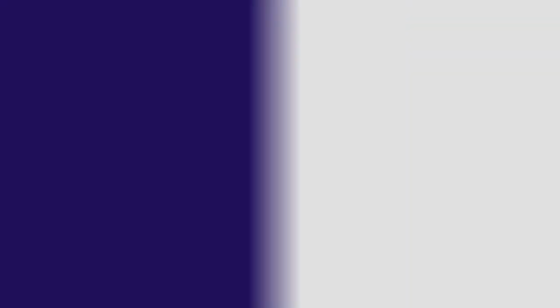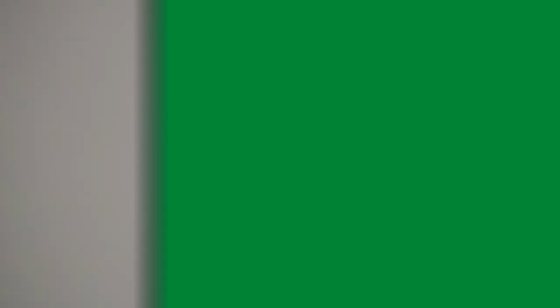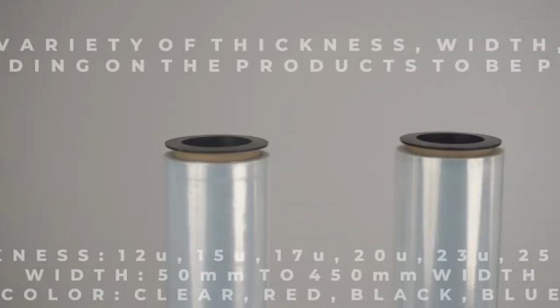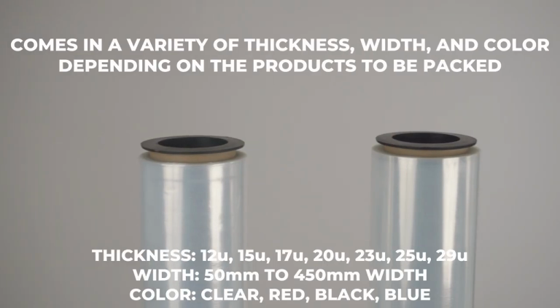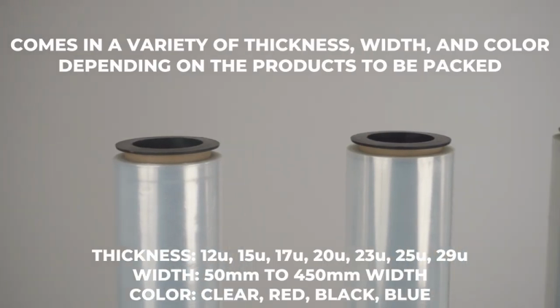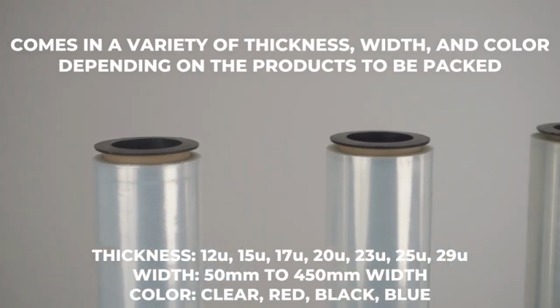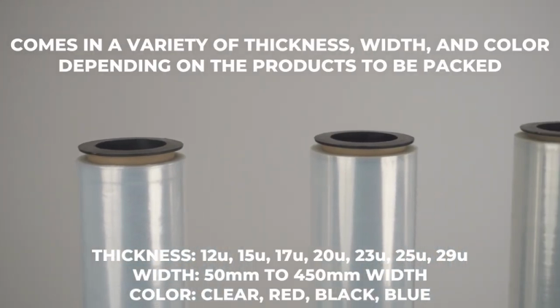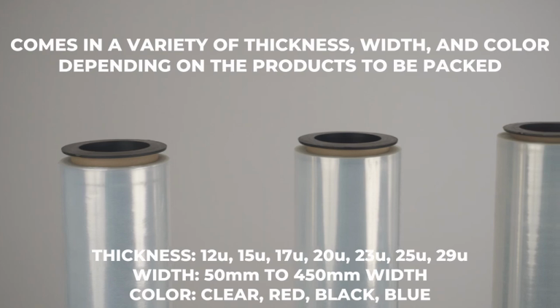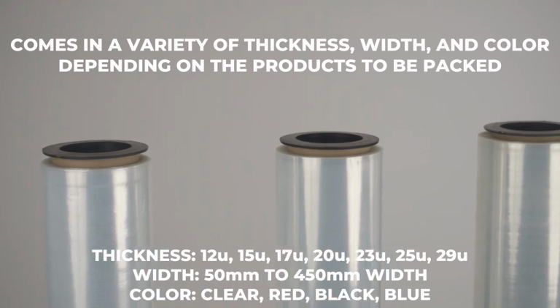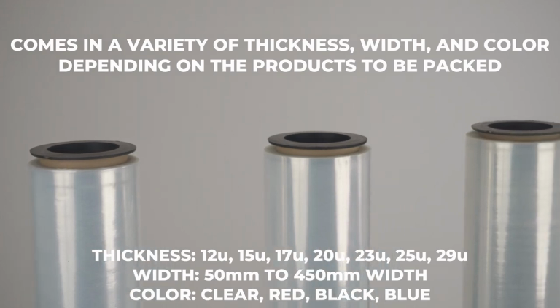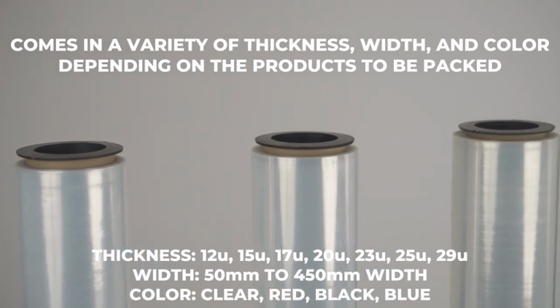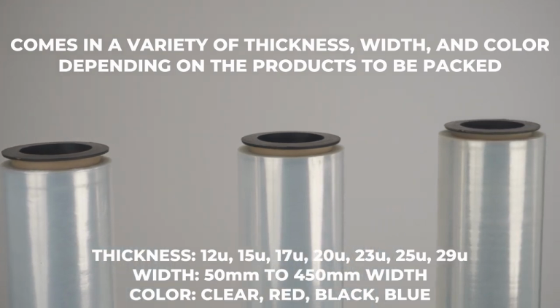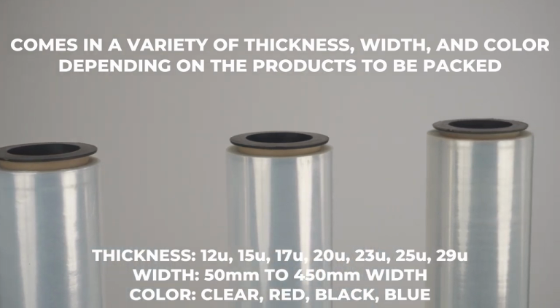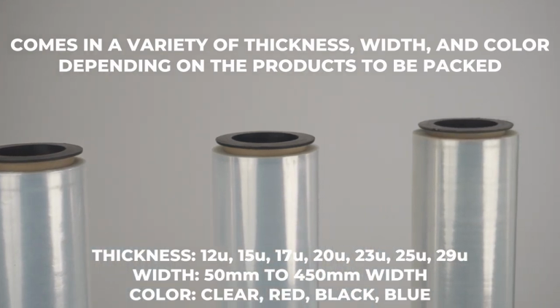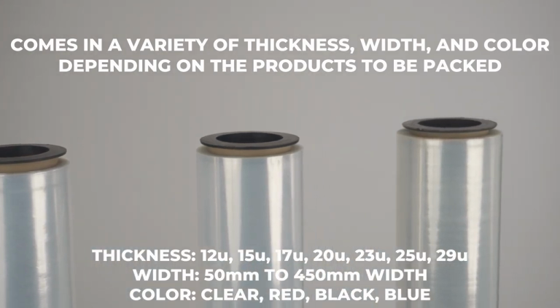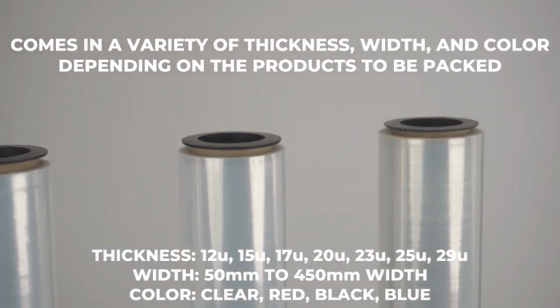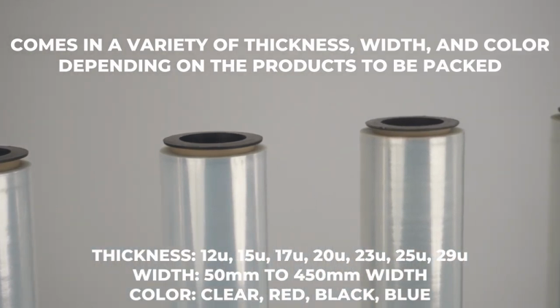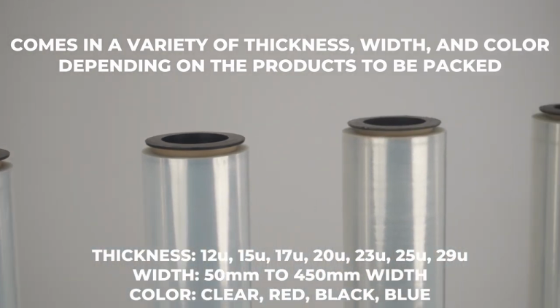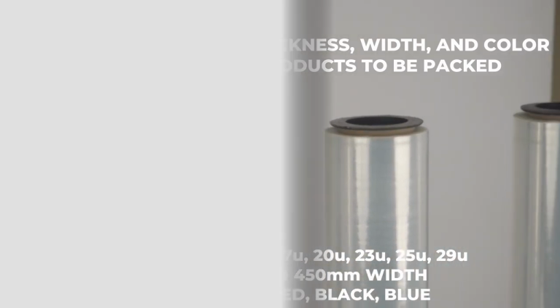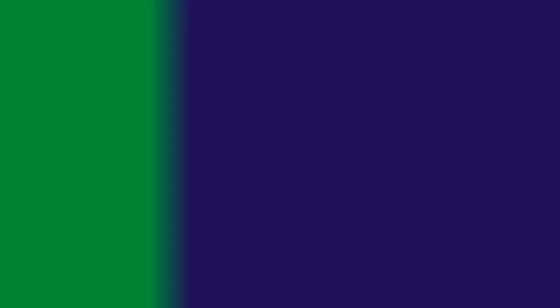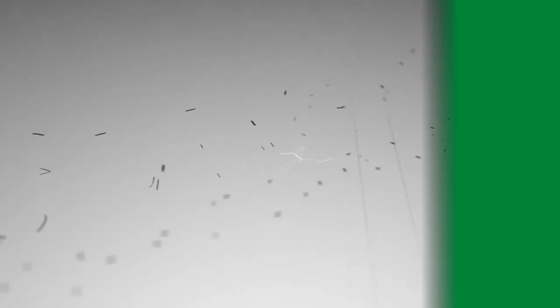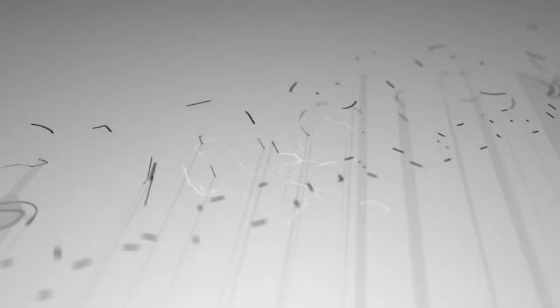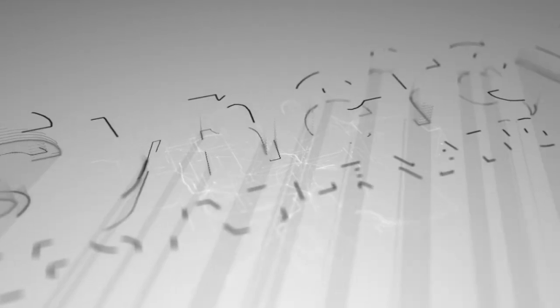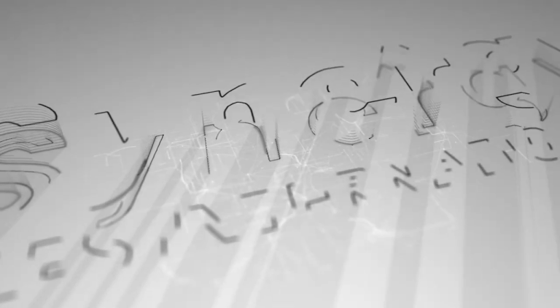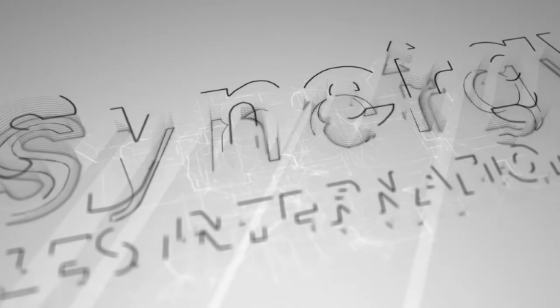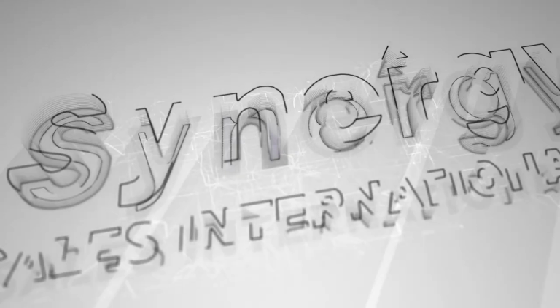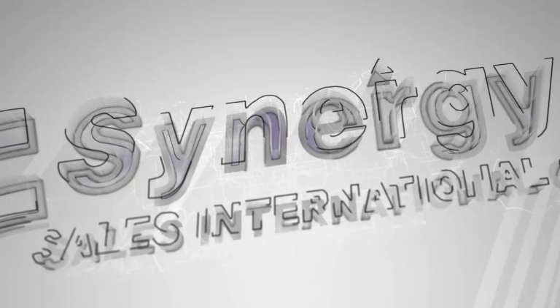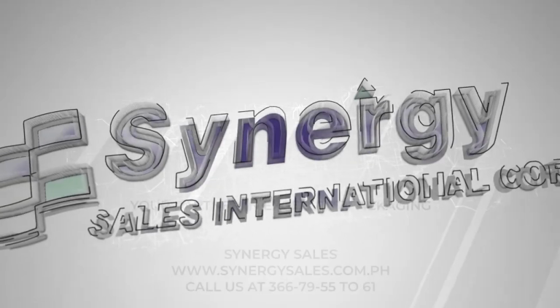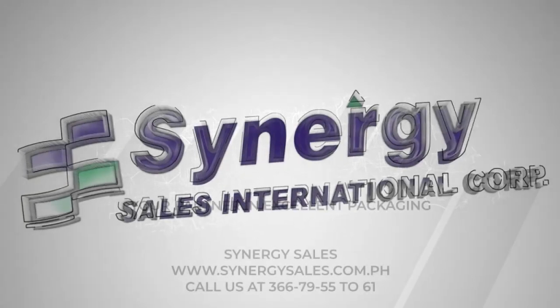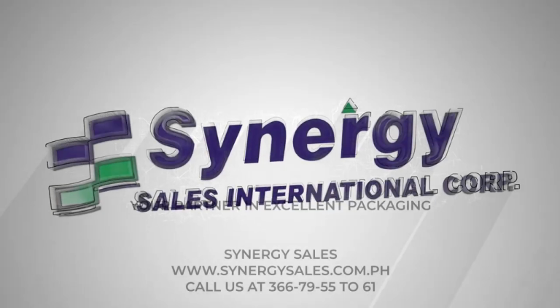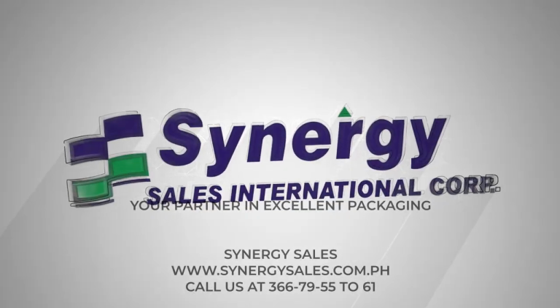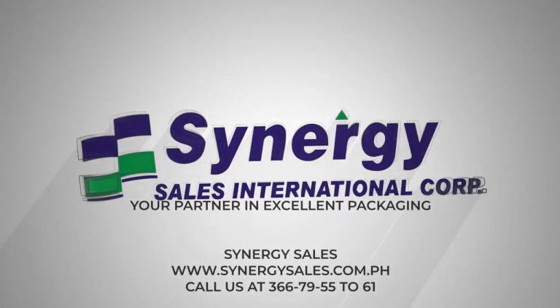Stretch wrap comes in a variety of widths, thicknesses, and types depending on the type of product to be used. Call us at Synergy Sales now for more information.